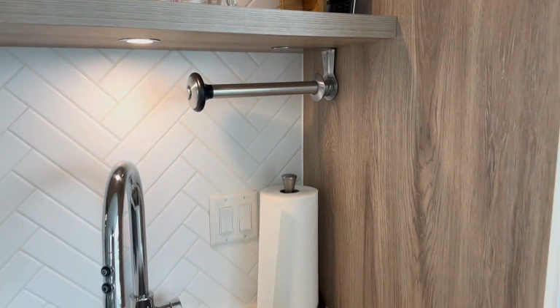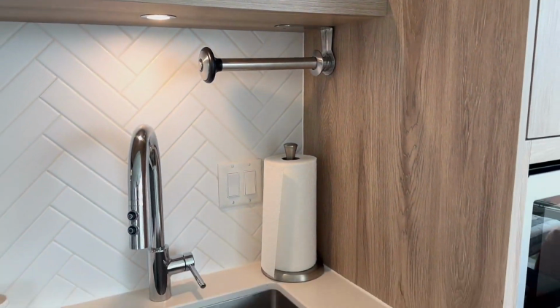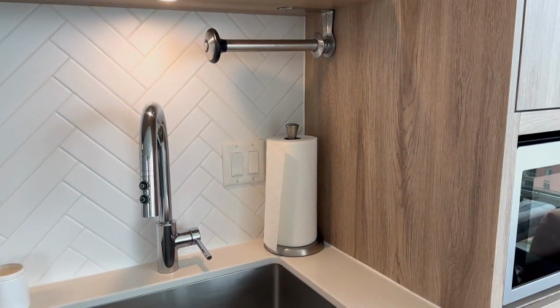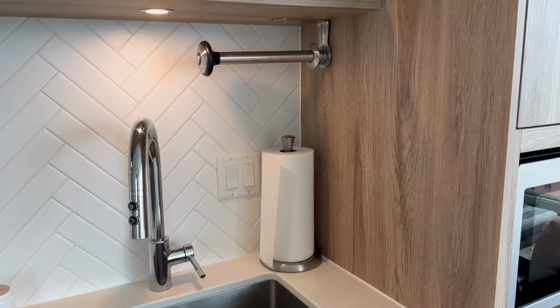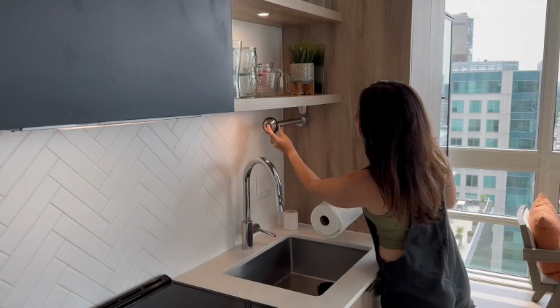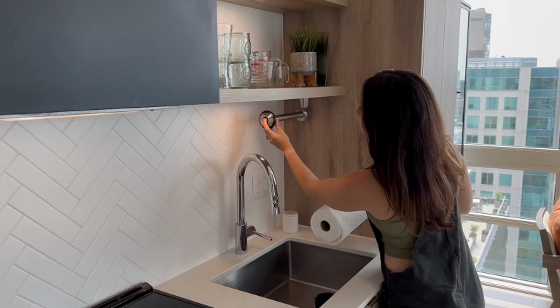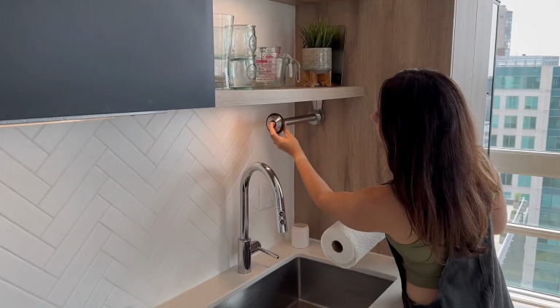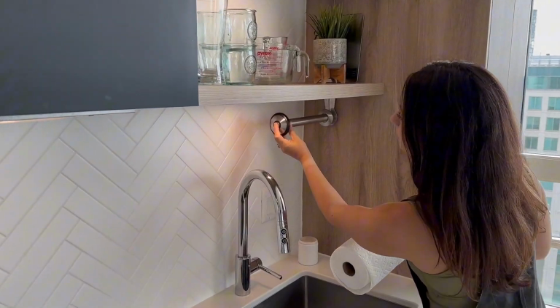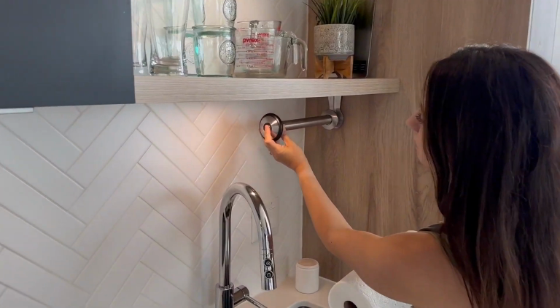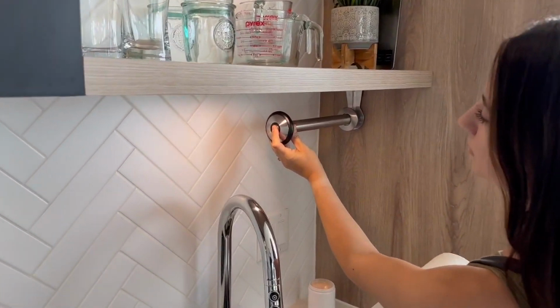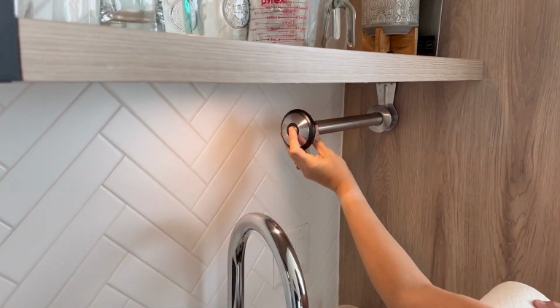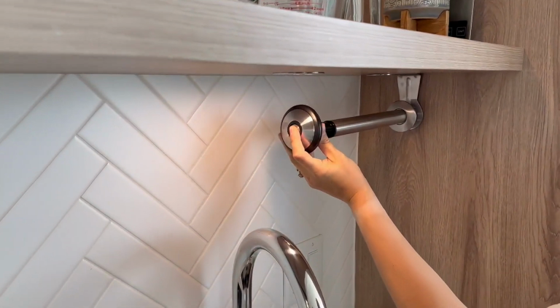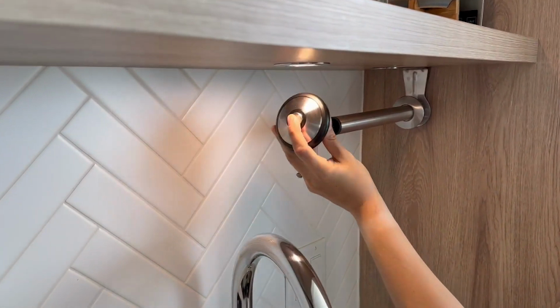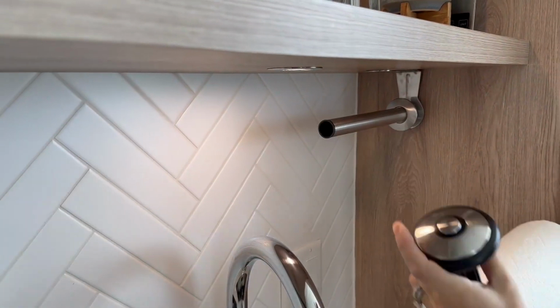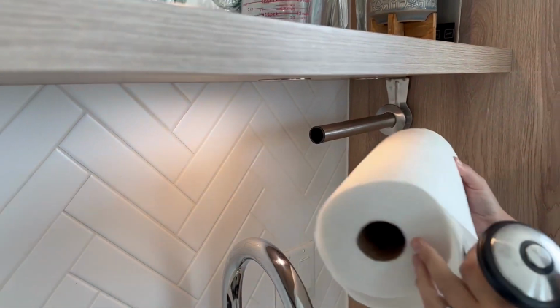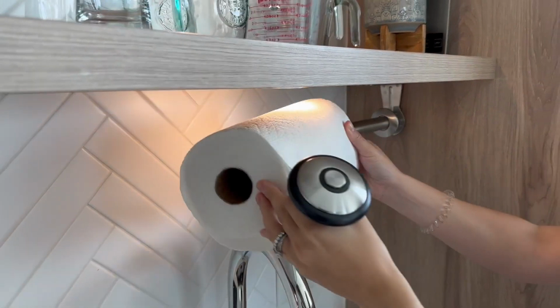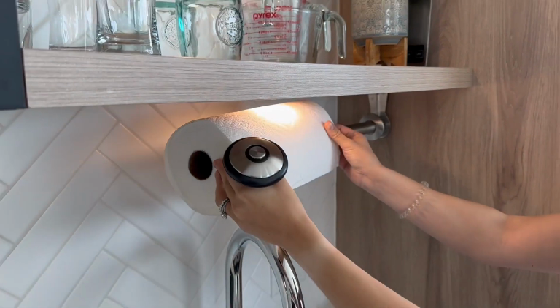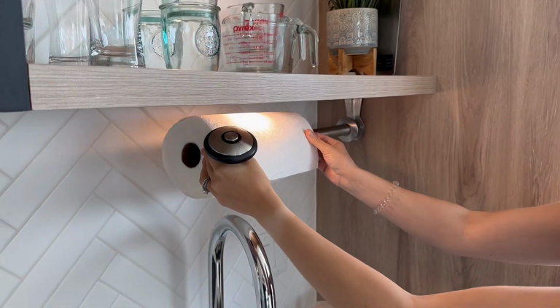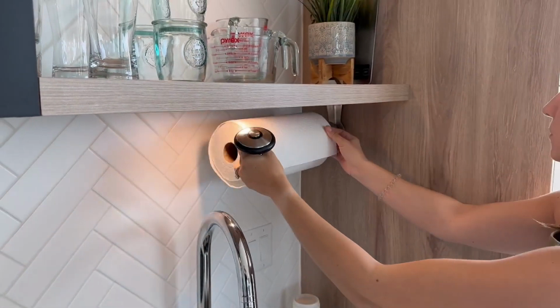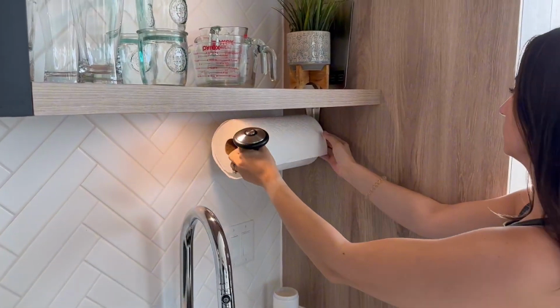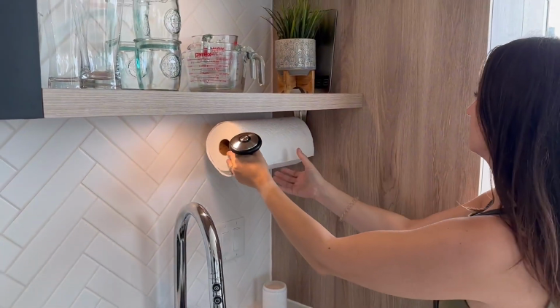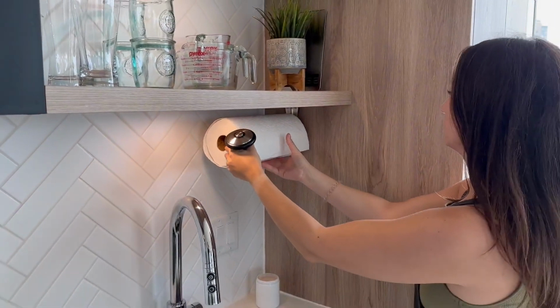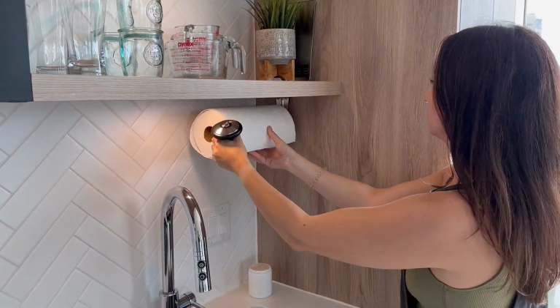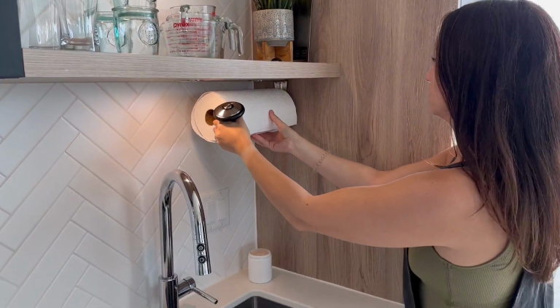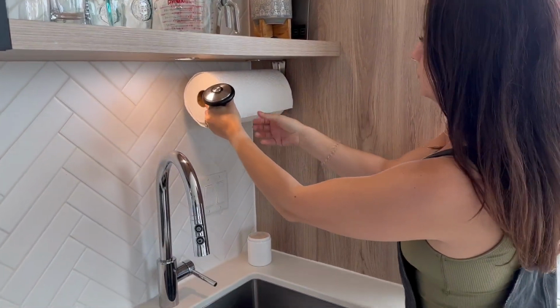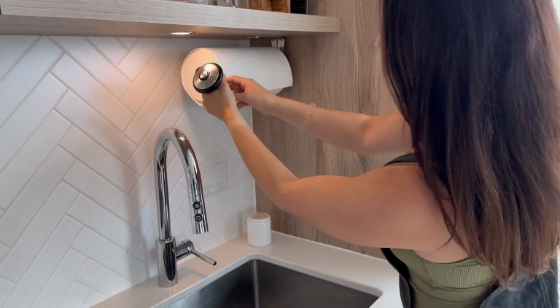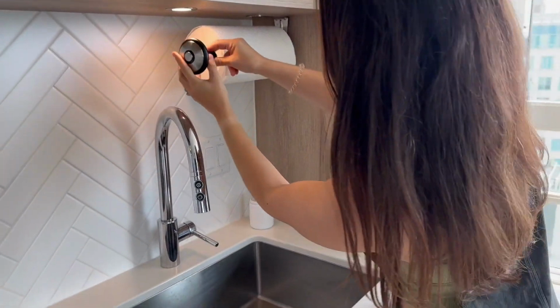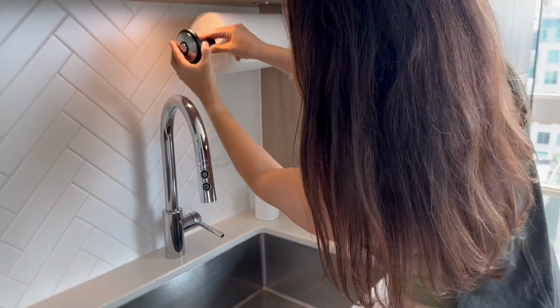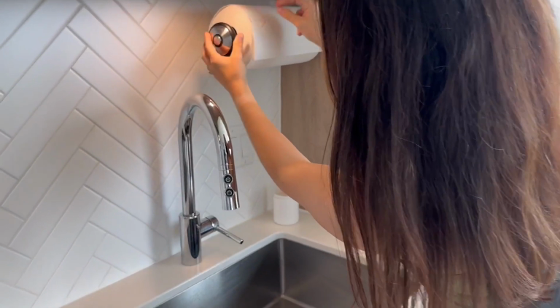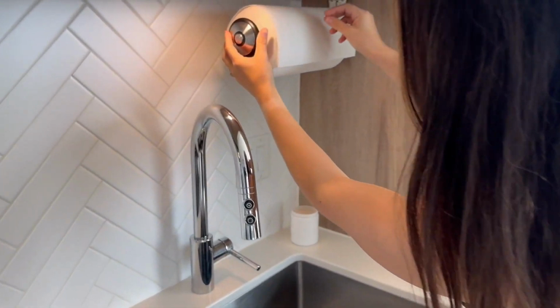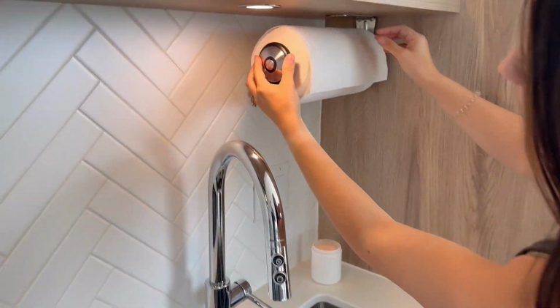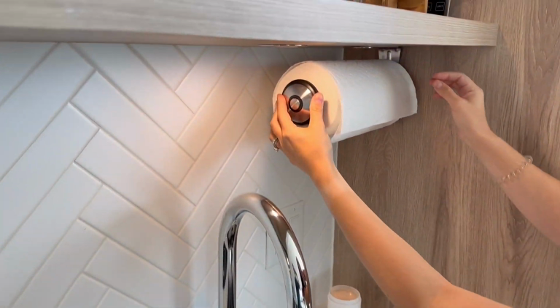Another impressive feature of this holder is that it's compatible with various sizes of paper towel rolls. Whether you have a standard or jumbo size roll, this holder can accommodate it with ease thanks to its adjustable spring-loaded arm.